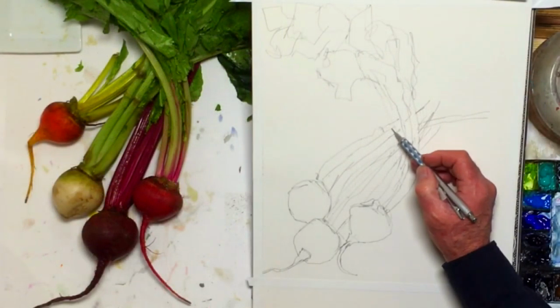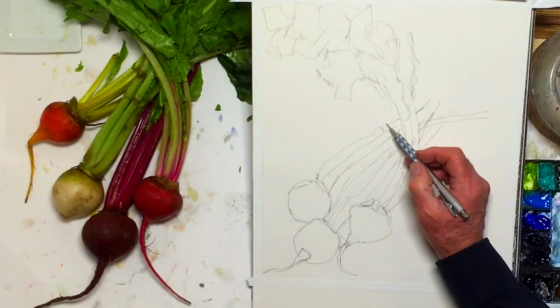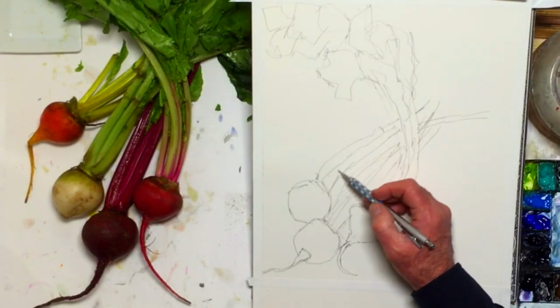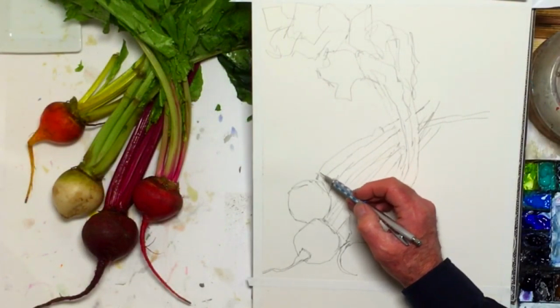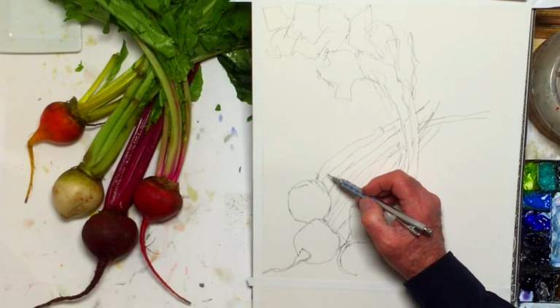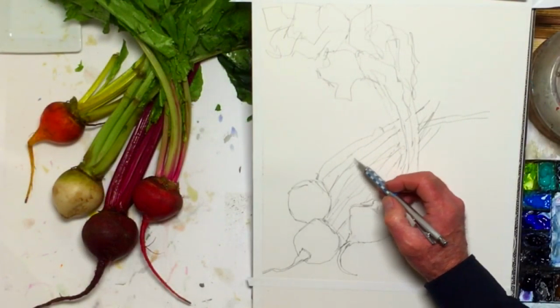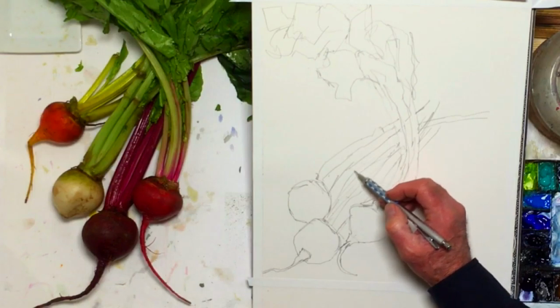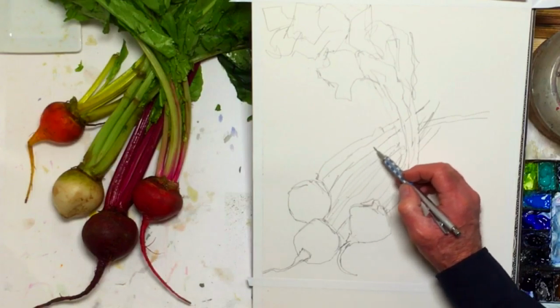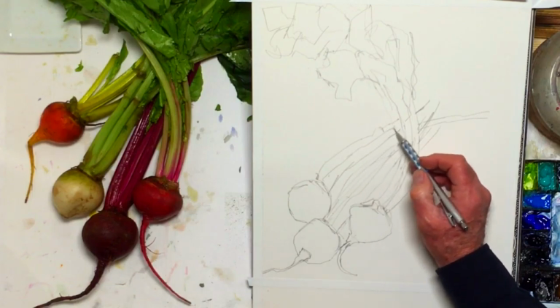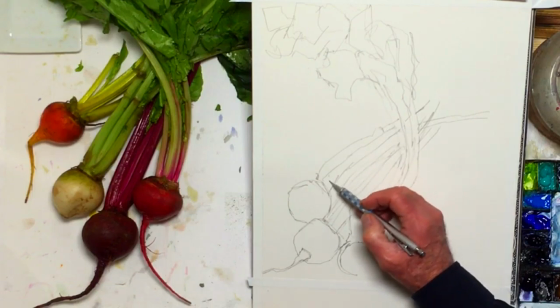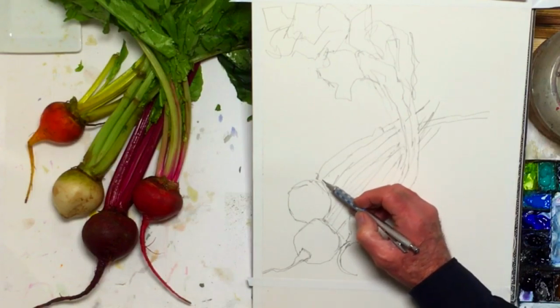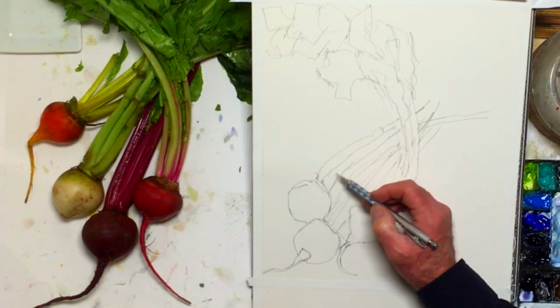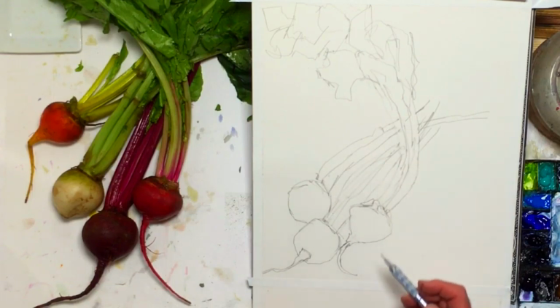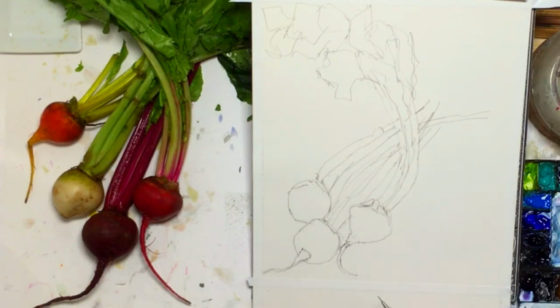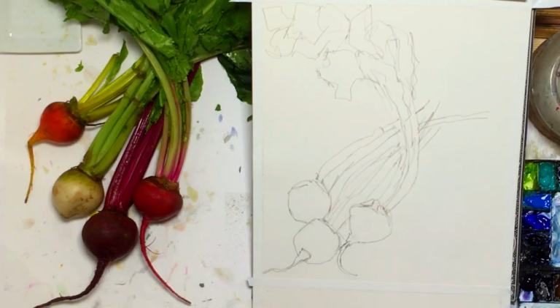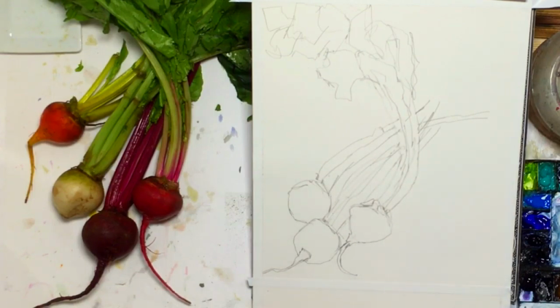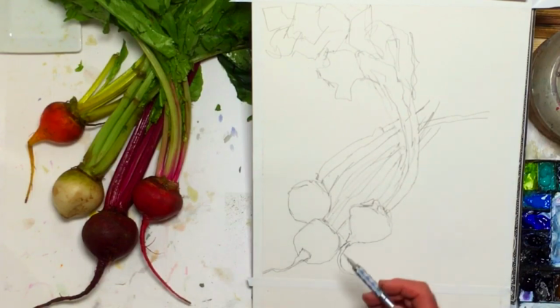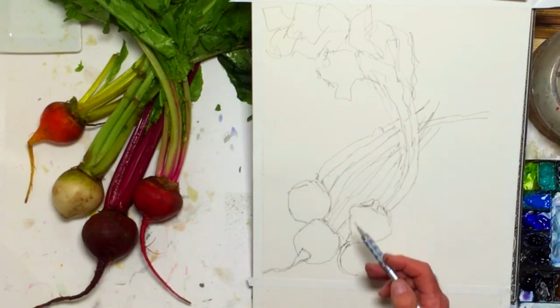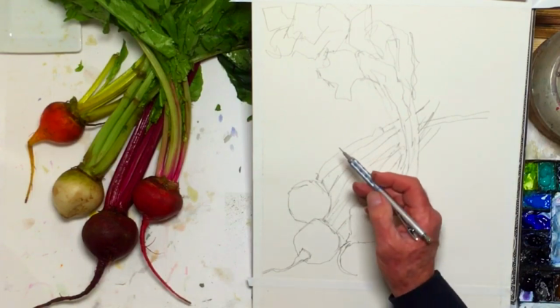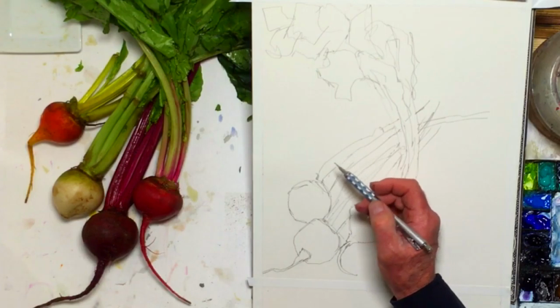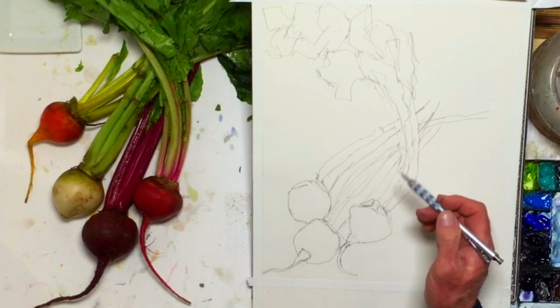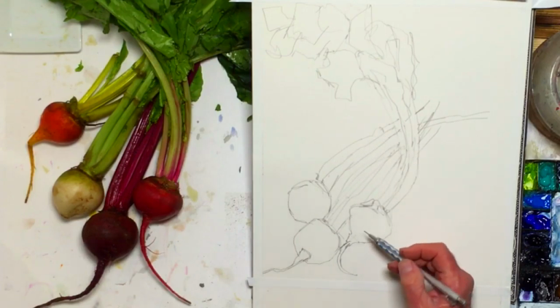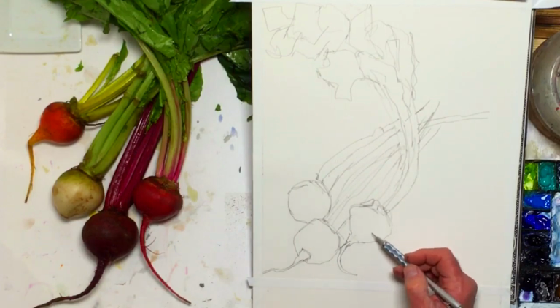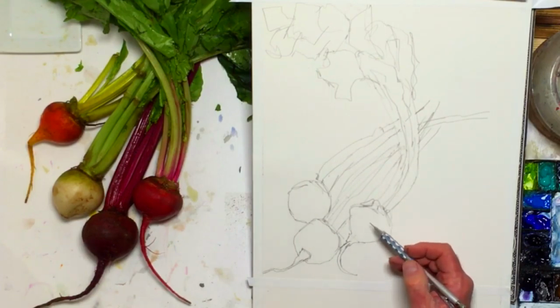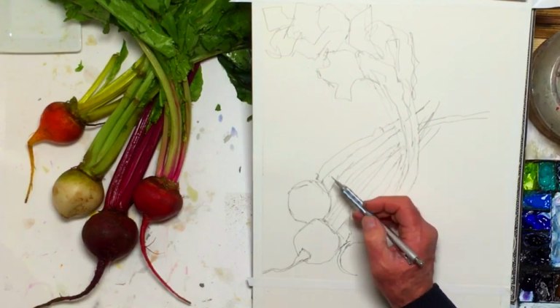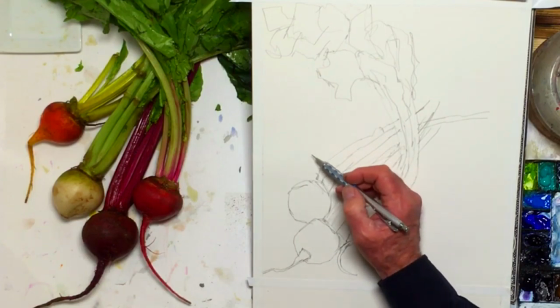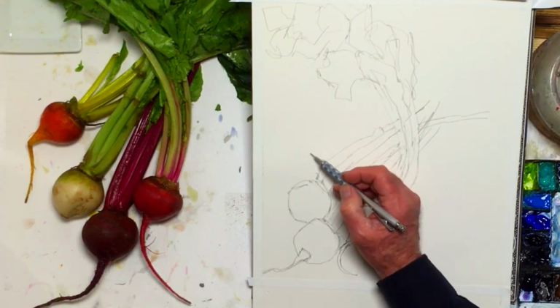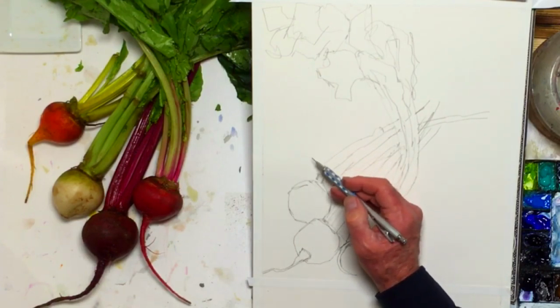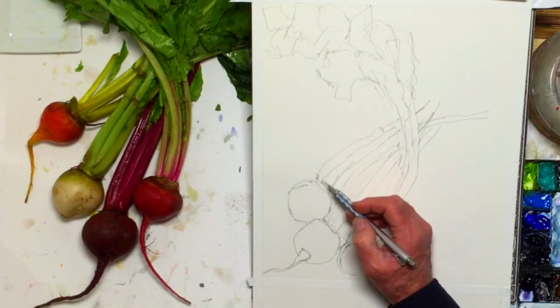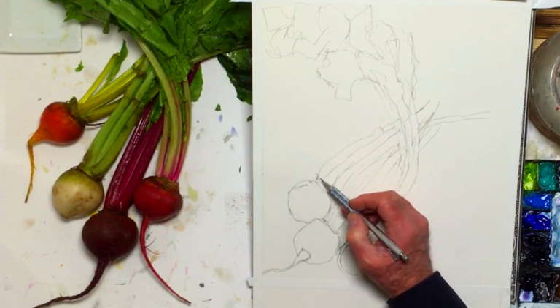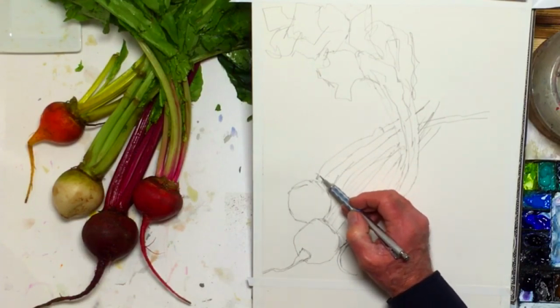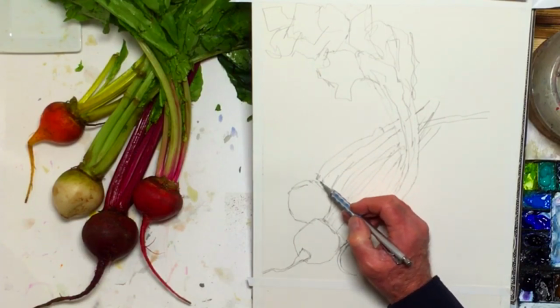There's something very special about painting and putting down a color and having it look good when you're all through.